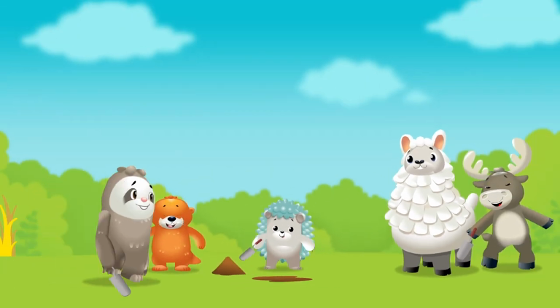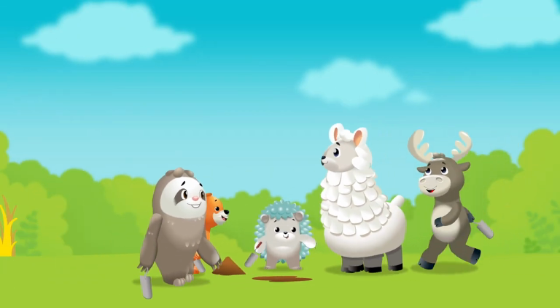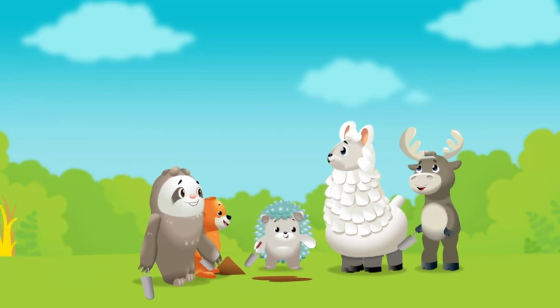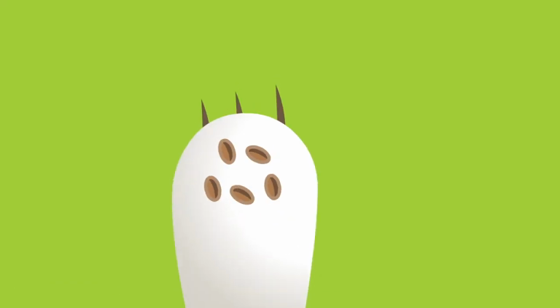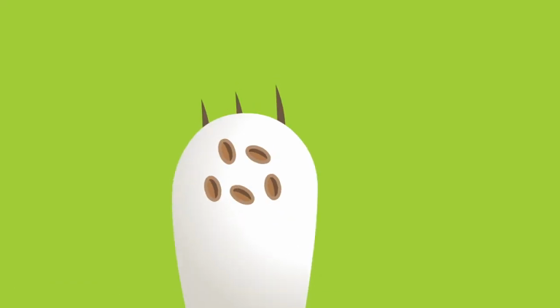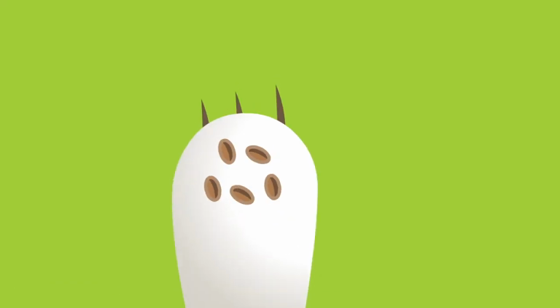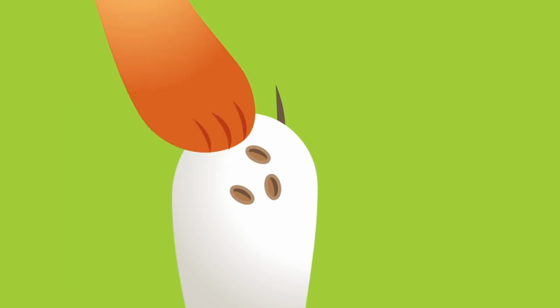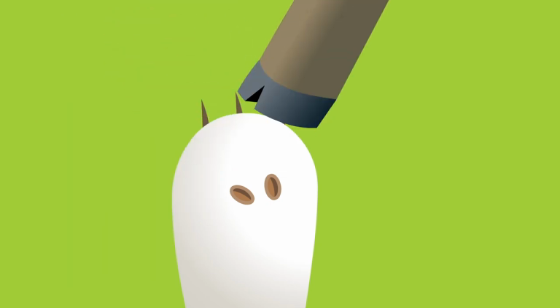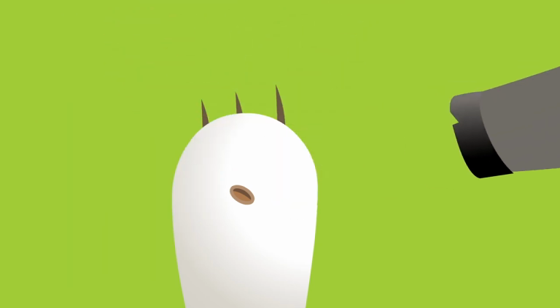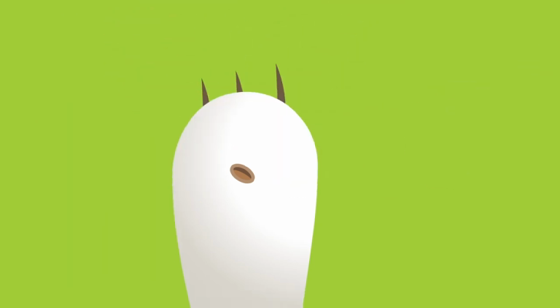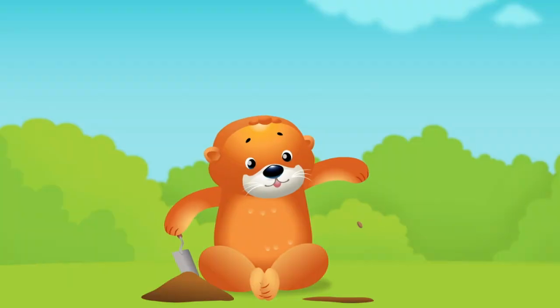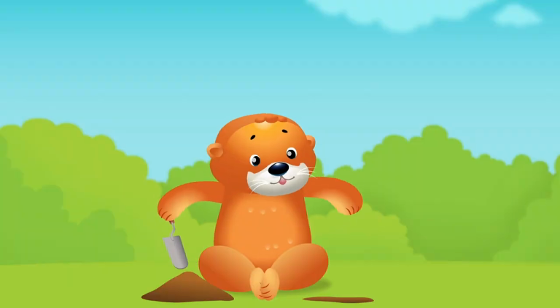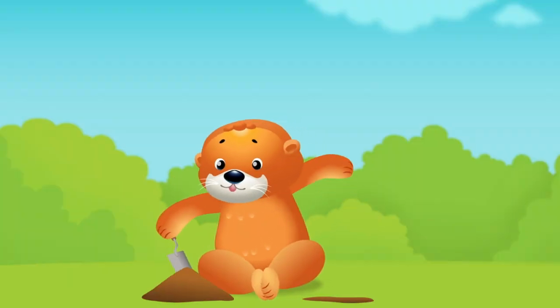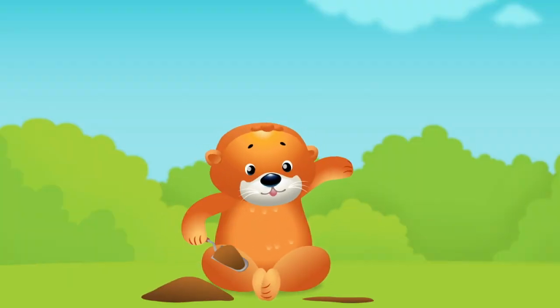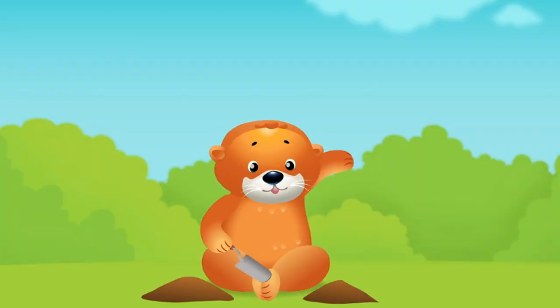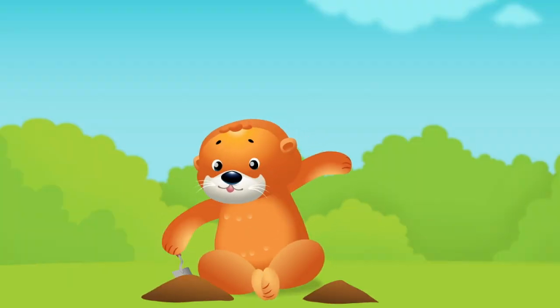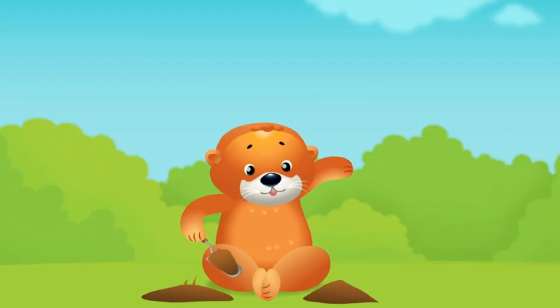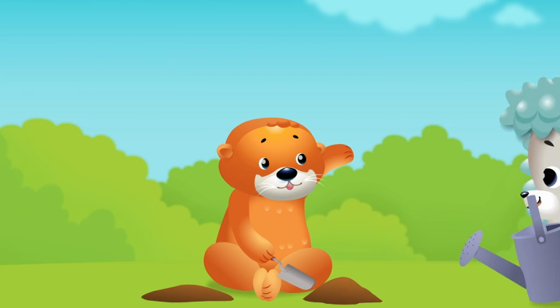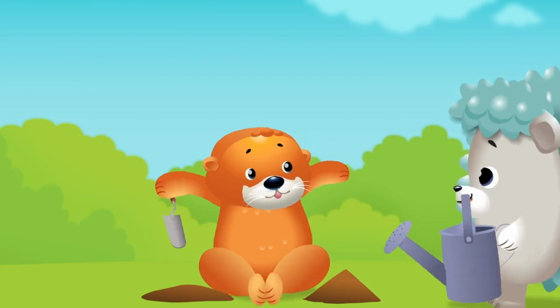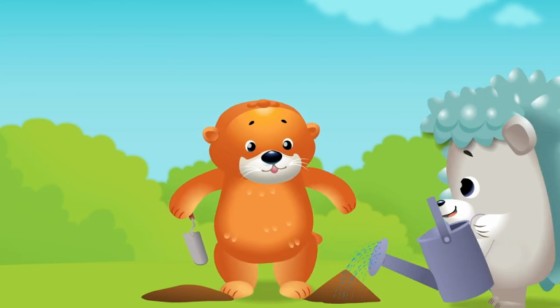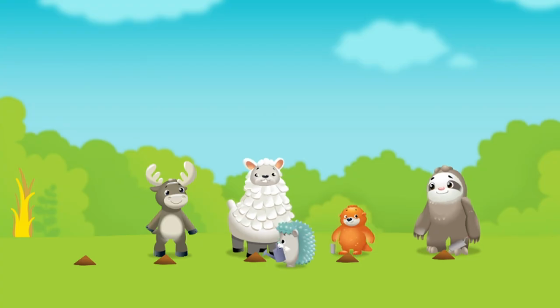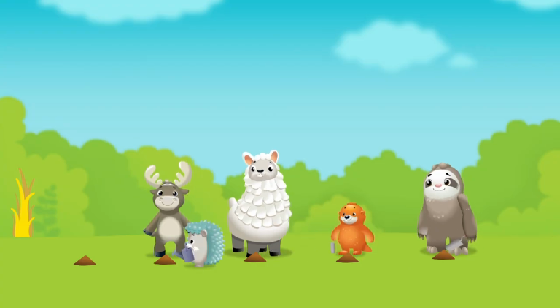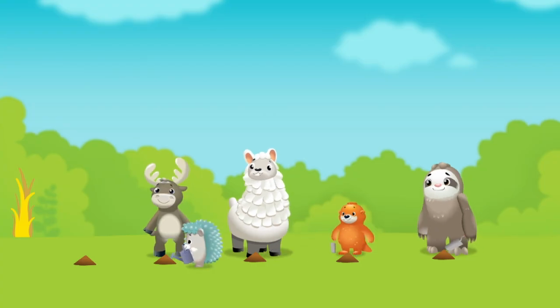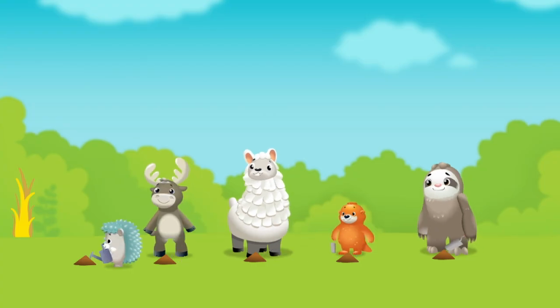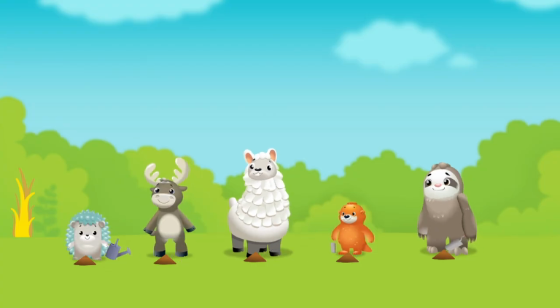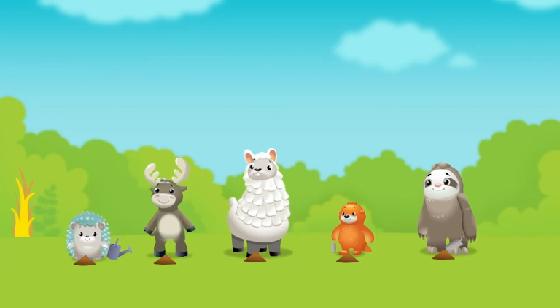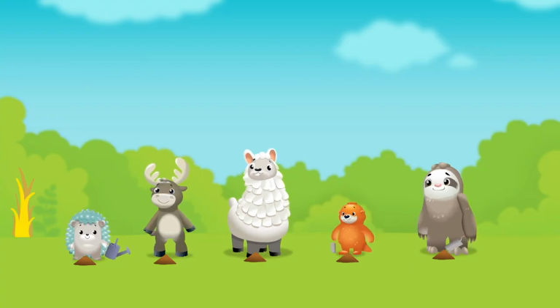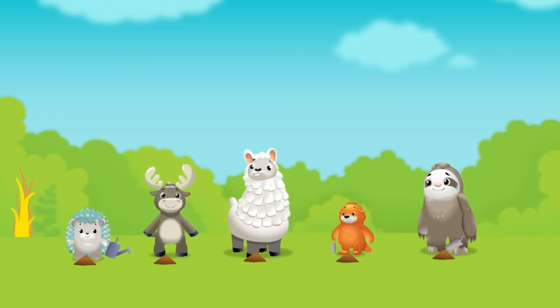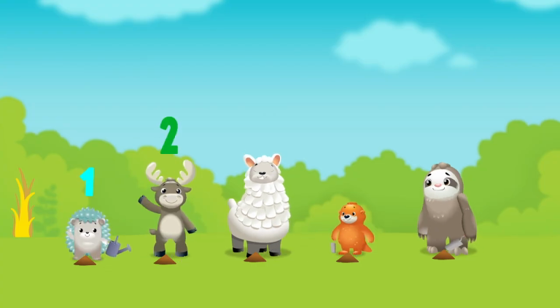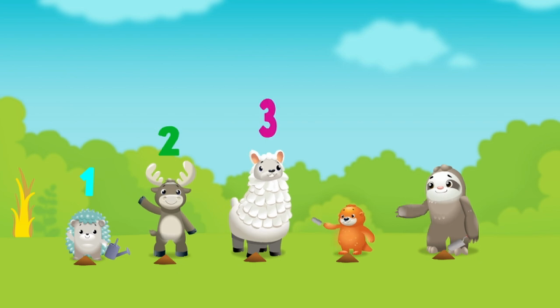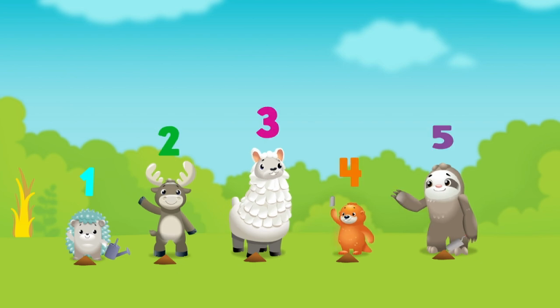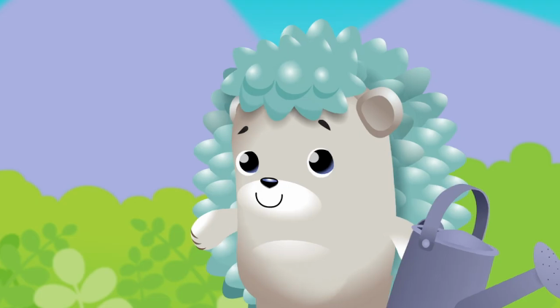How many seeds are we going to plant? One, two, three, four, five. Then cover them up, cover them up. Add some water, we're almost done. How many flowers are we going to grow? One, two, three, four, five.